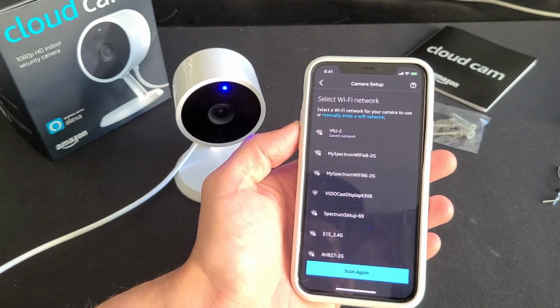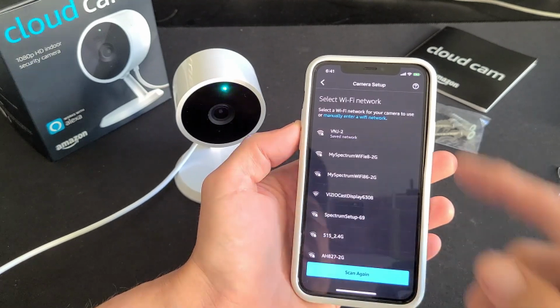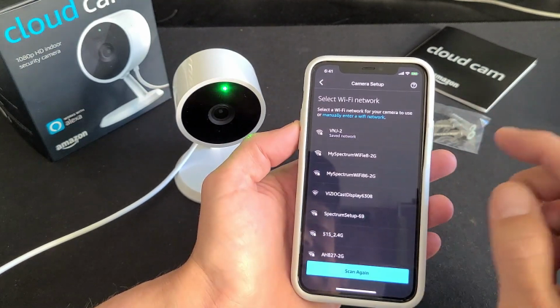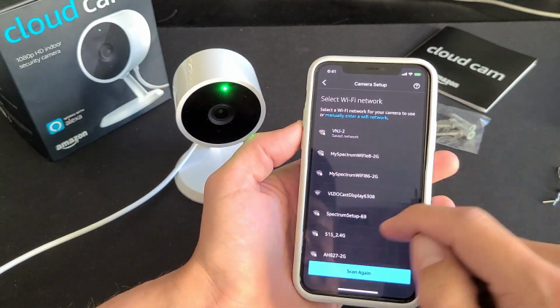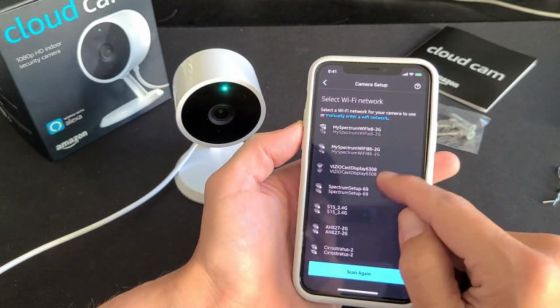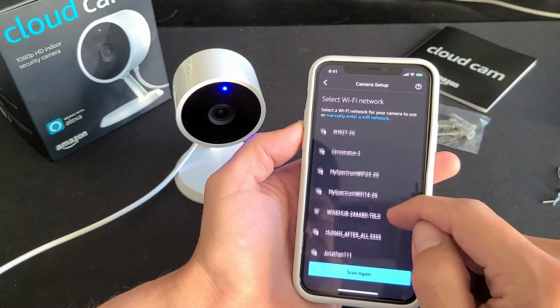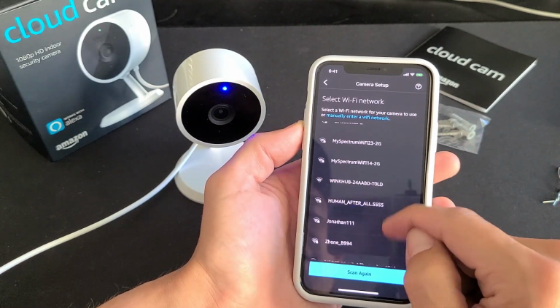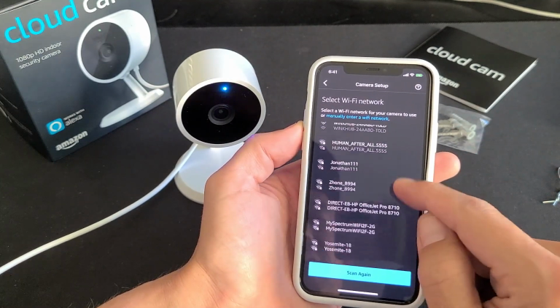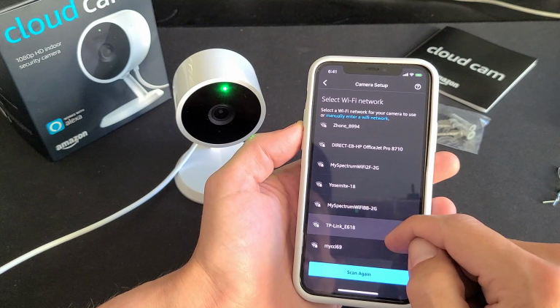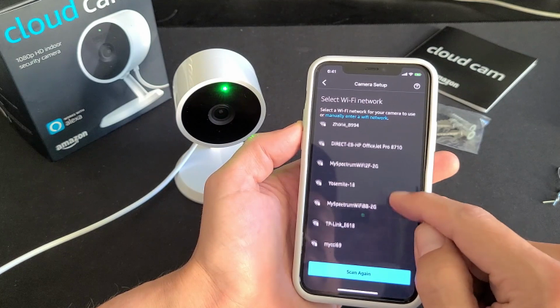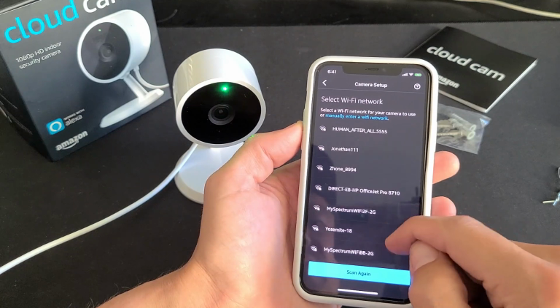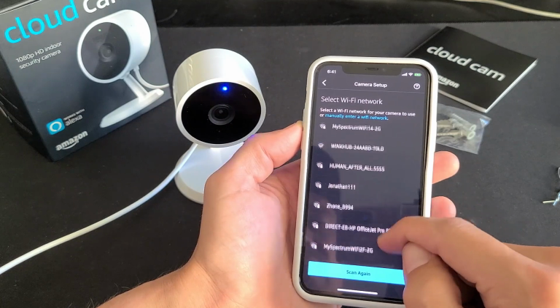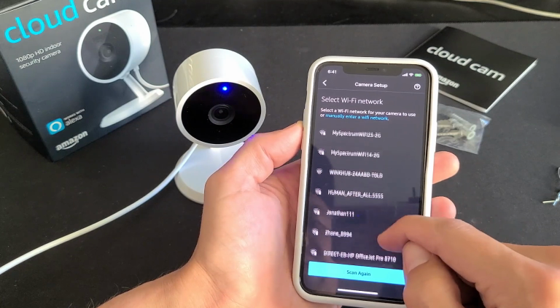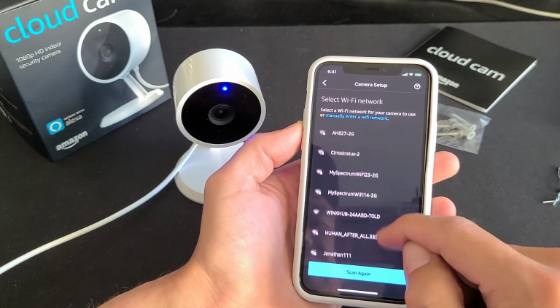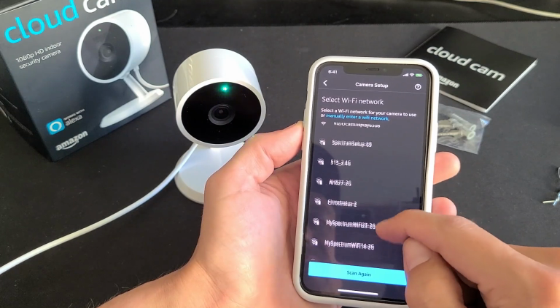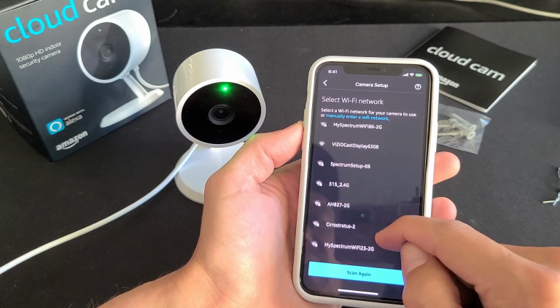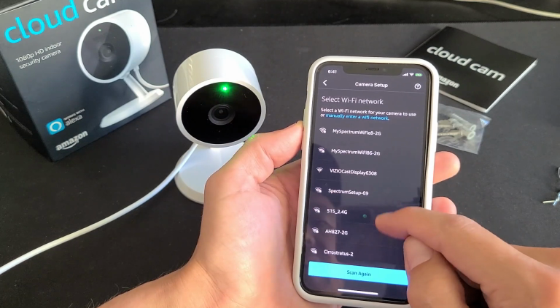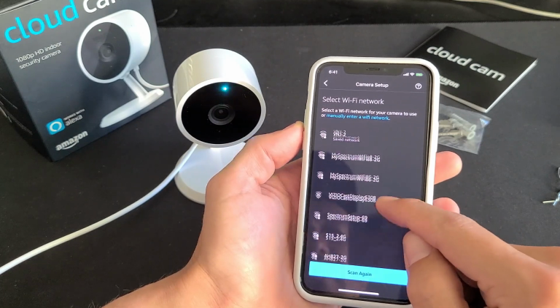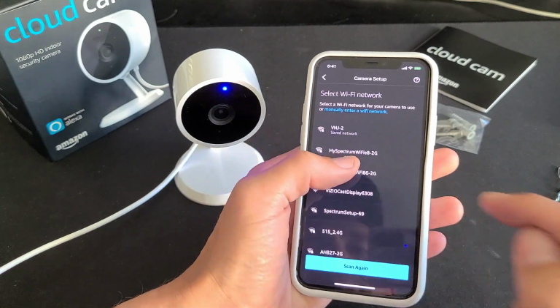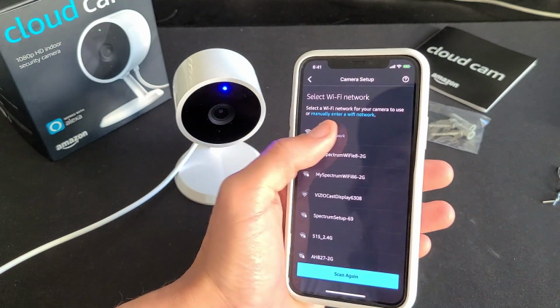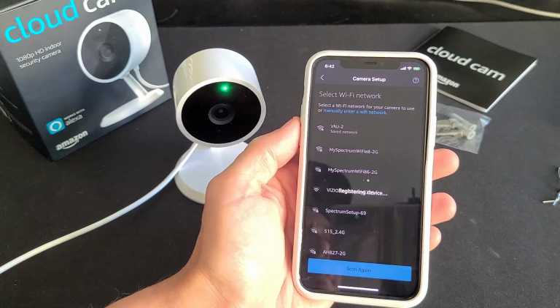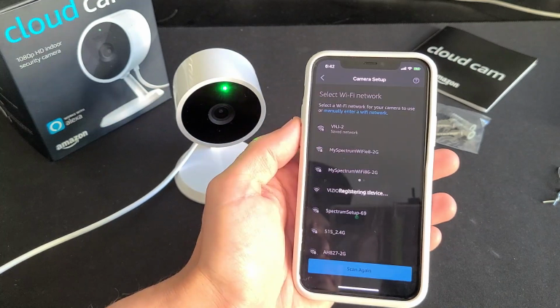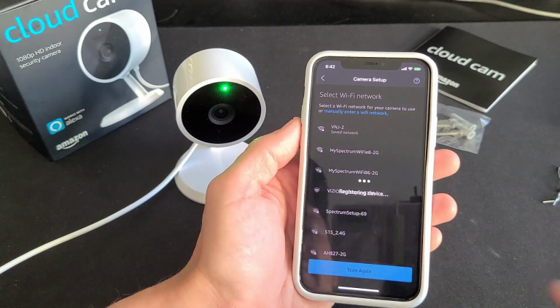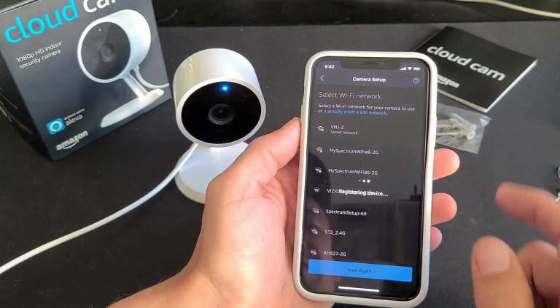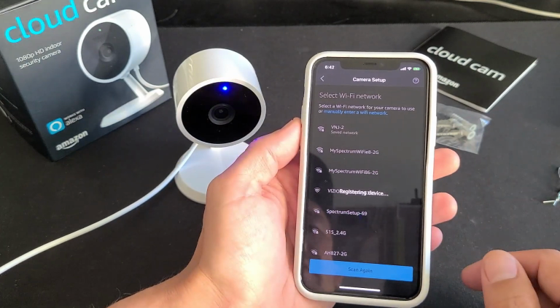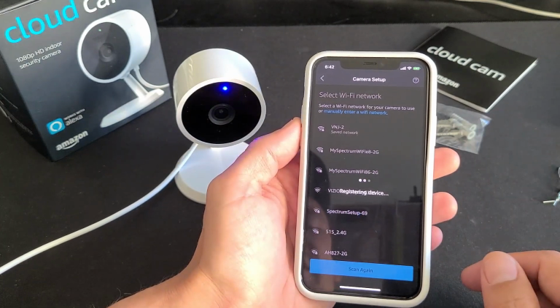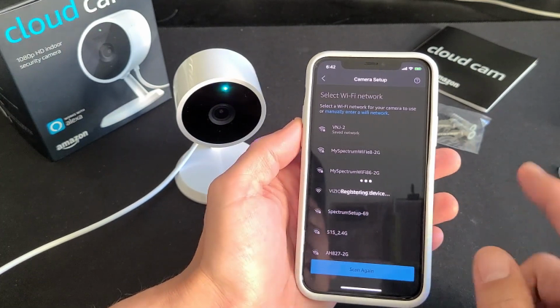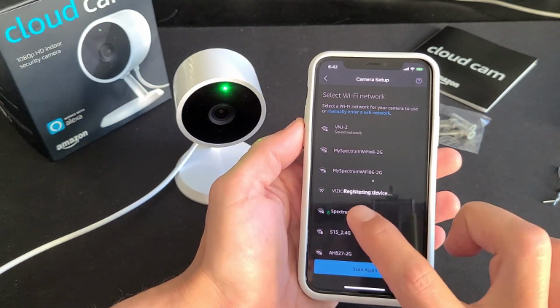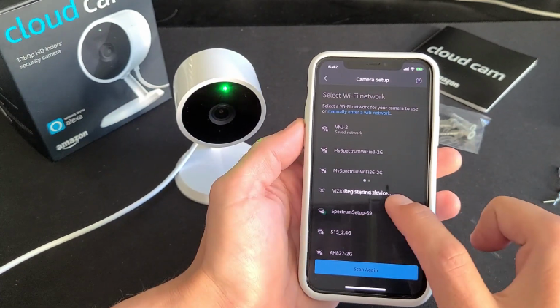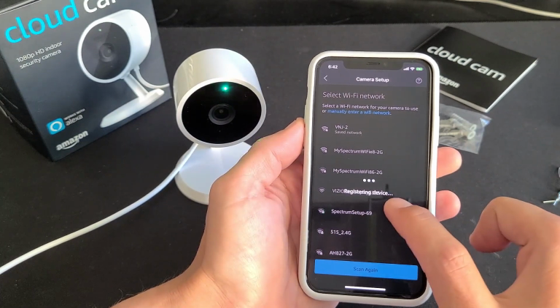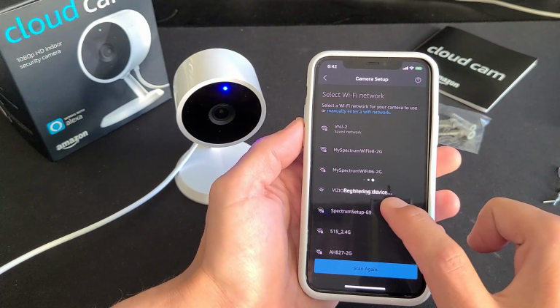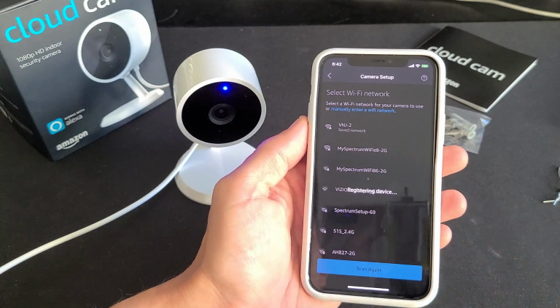Now I have to enter my Wi-Fi info. I just entered my Wi-Fi credentials and it now says 'Registering Device.'